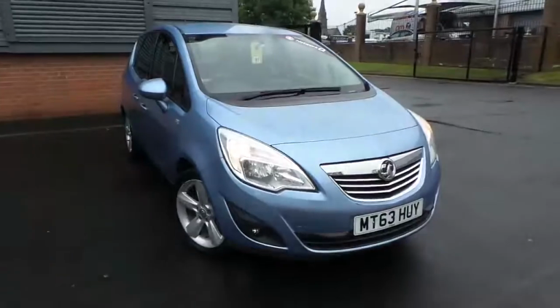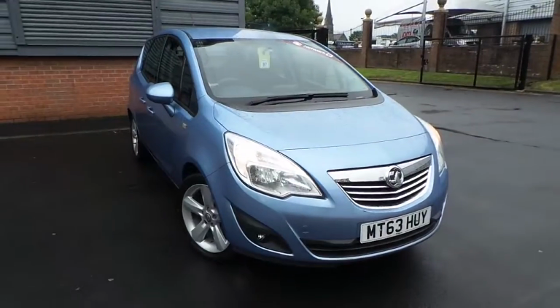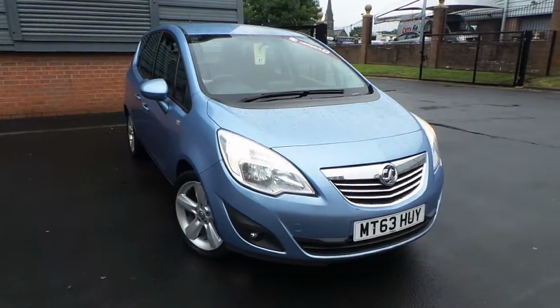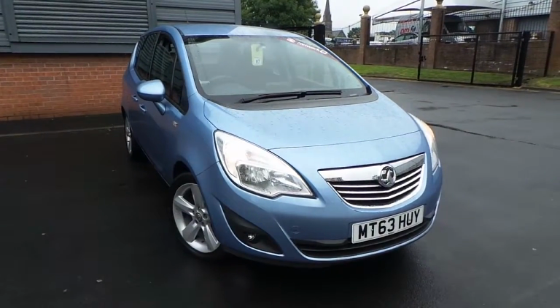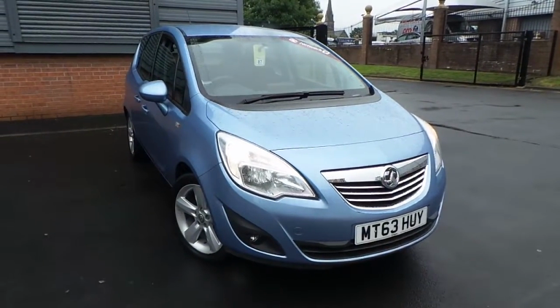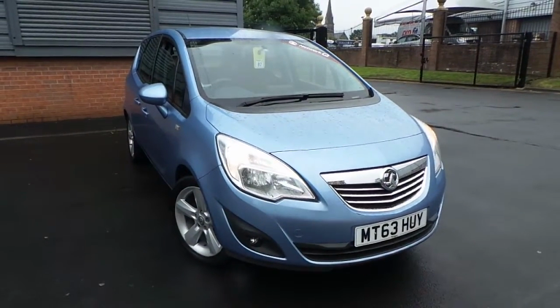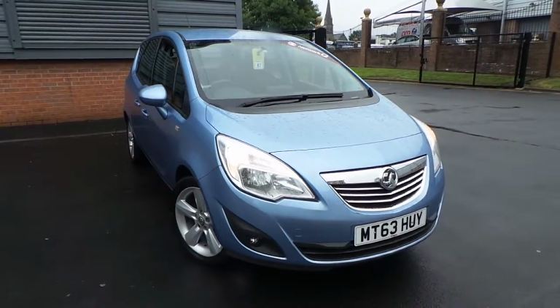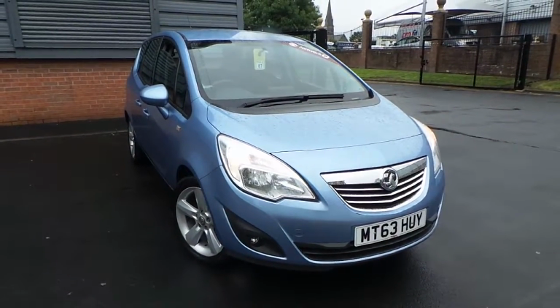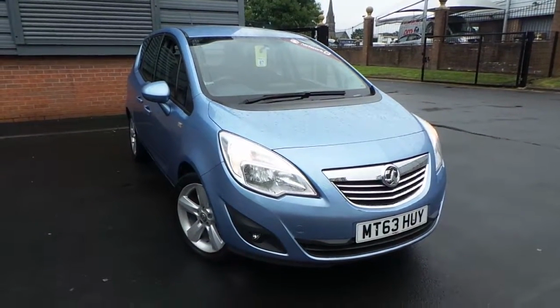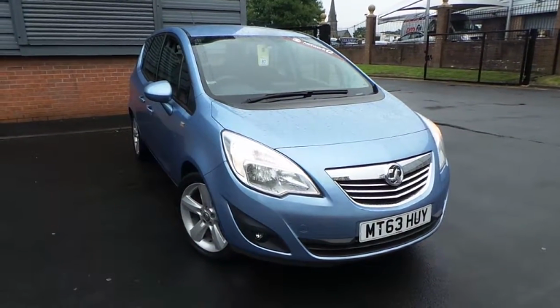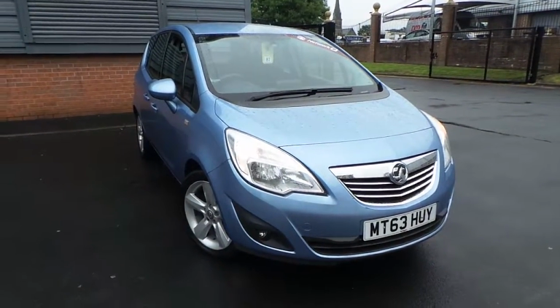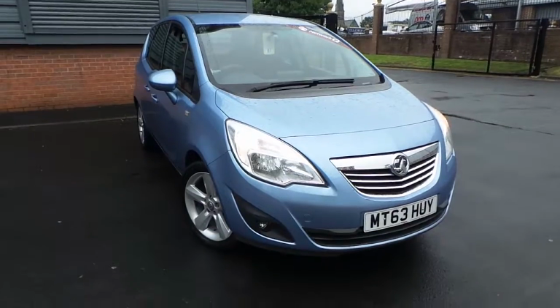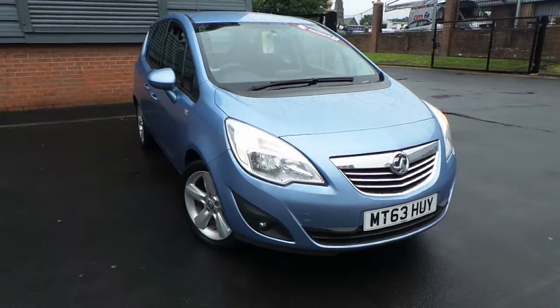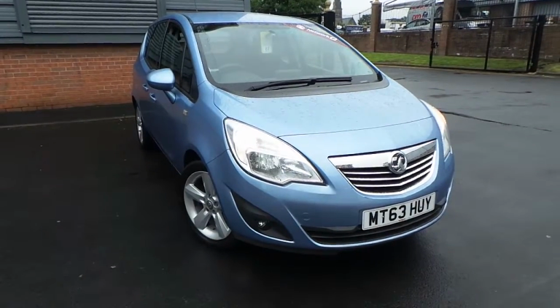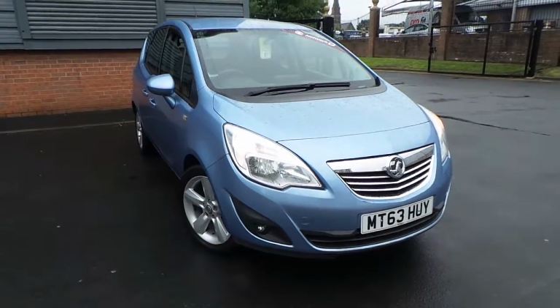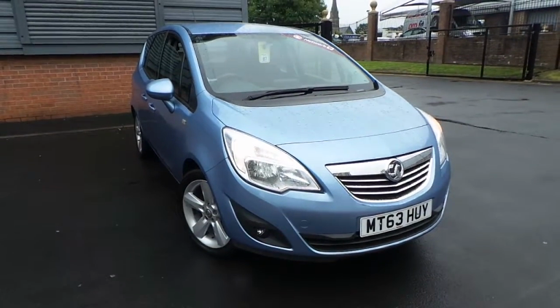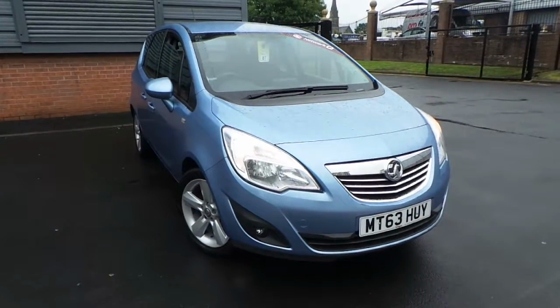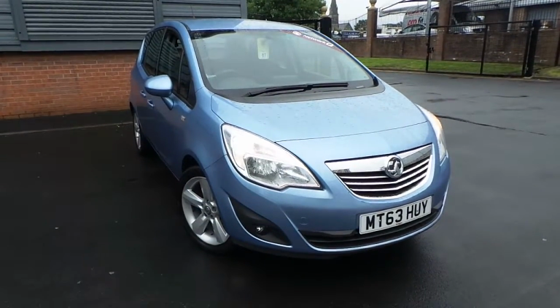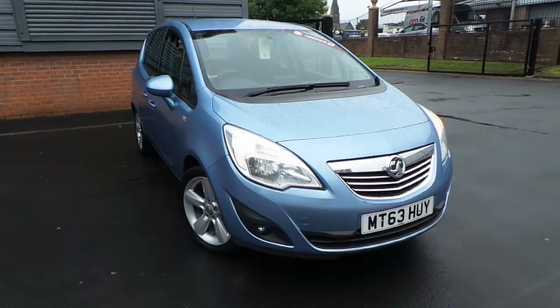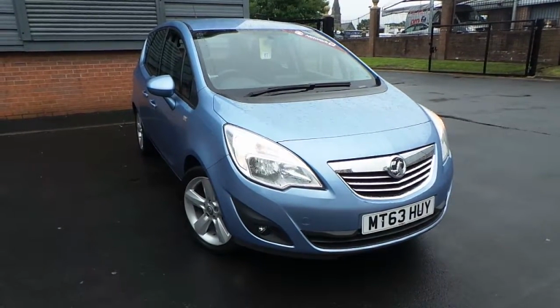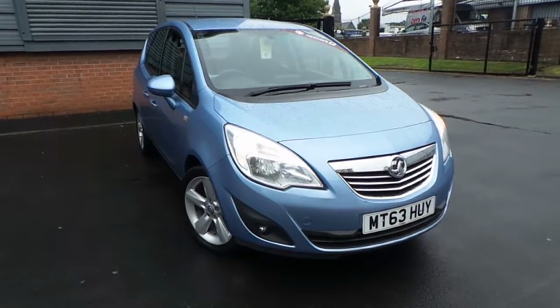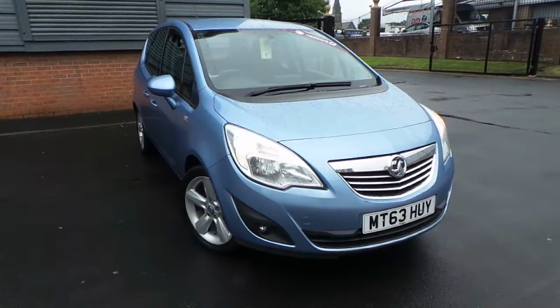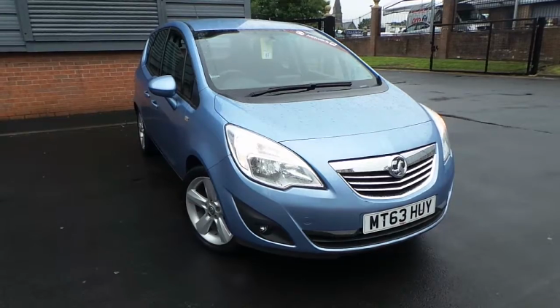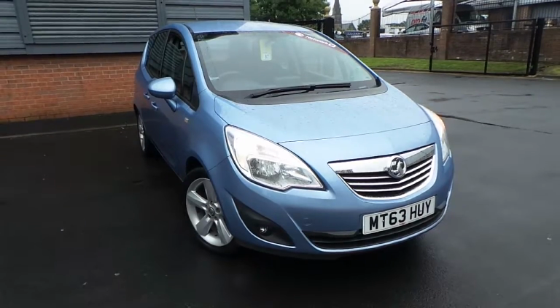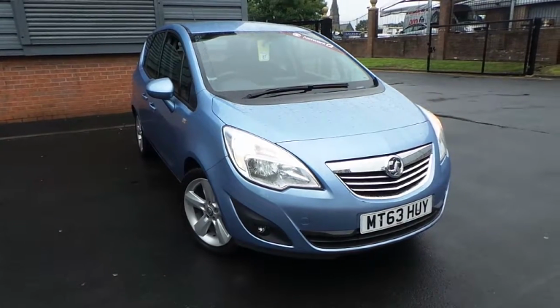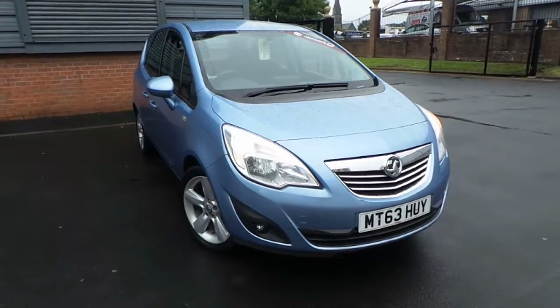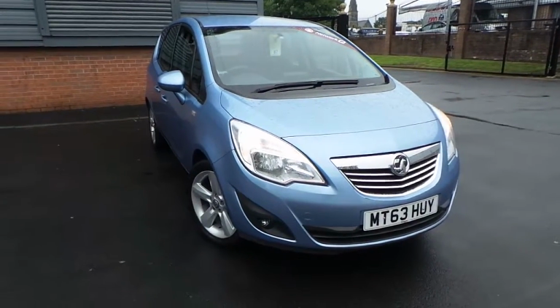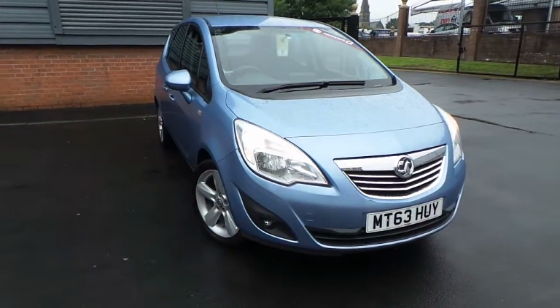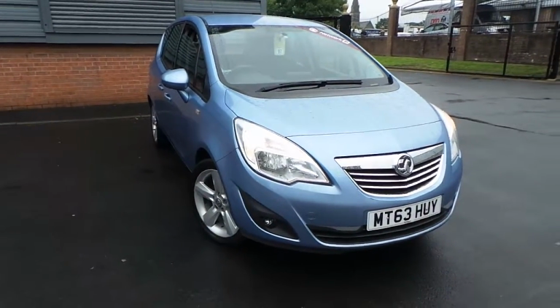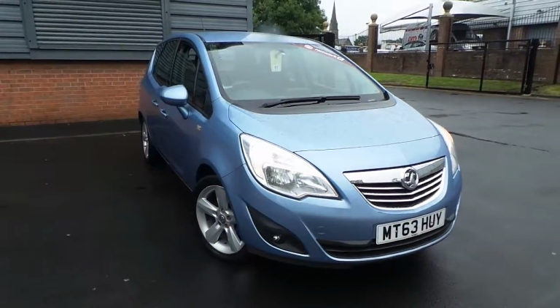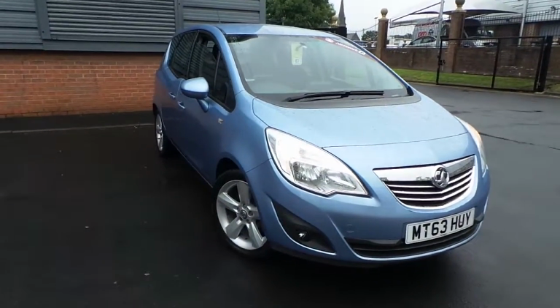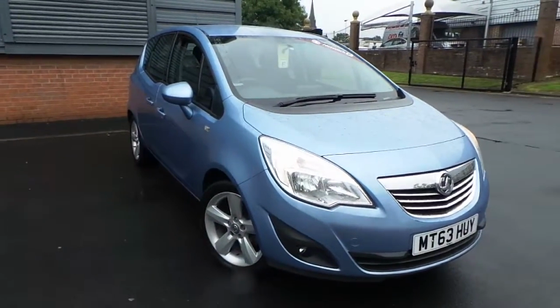Welcome to this vehicle presentation here at Pentacom Vauxhall in Rochdale. Today we have for you a 63 plate Vauxhall Mareeva, the 1.4 16 valve Techline finished in crinium blue.